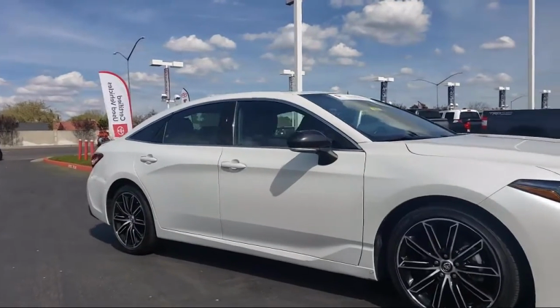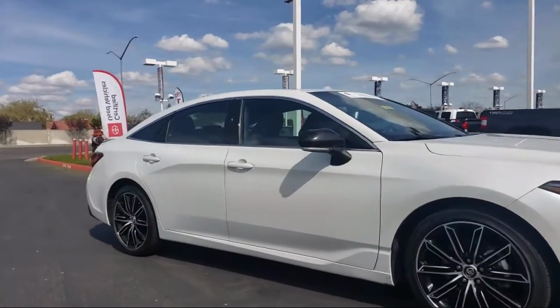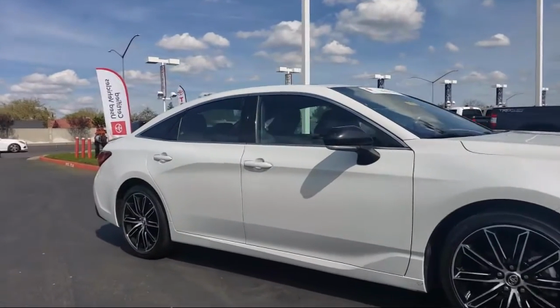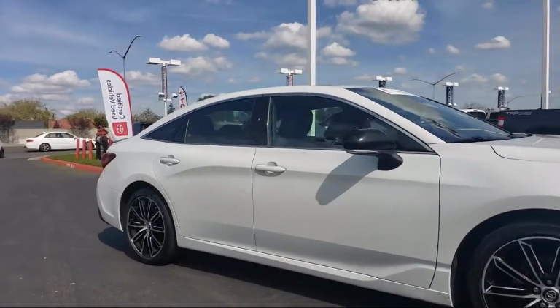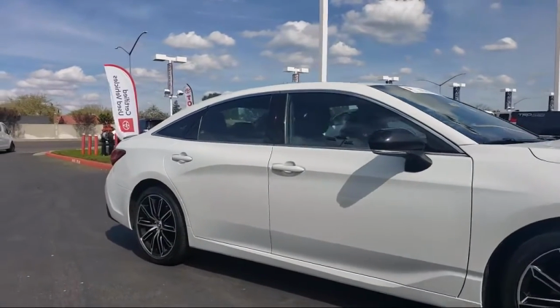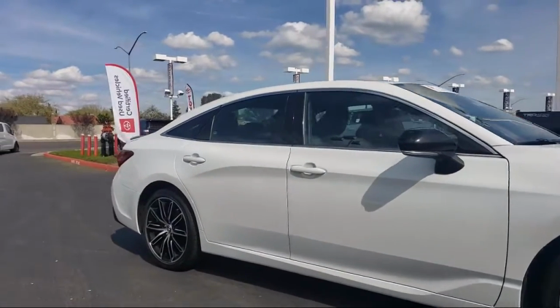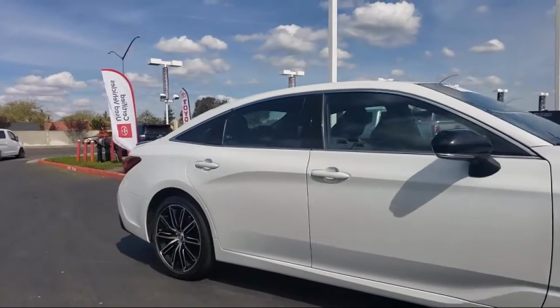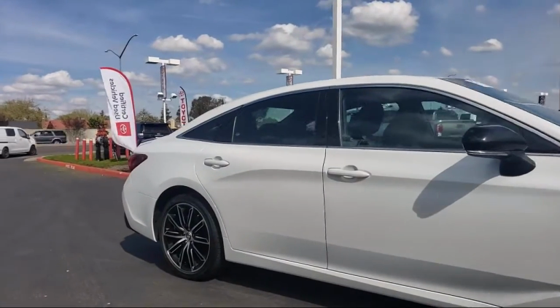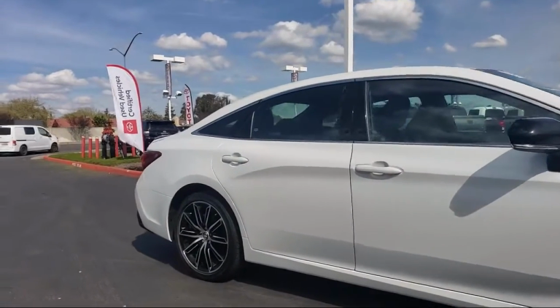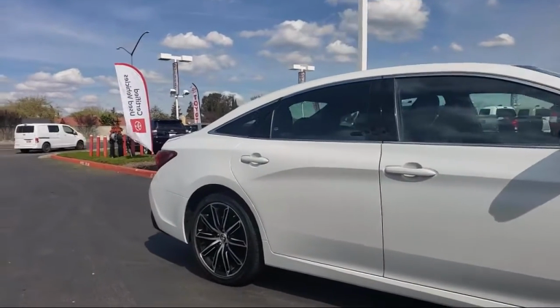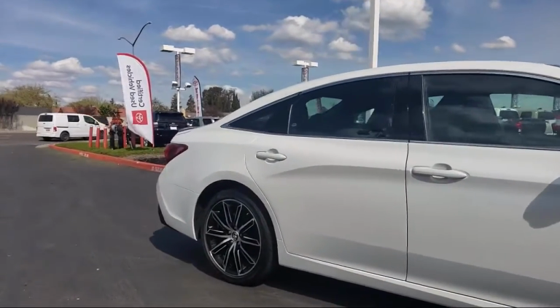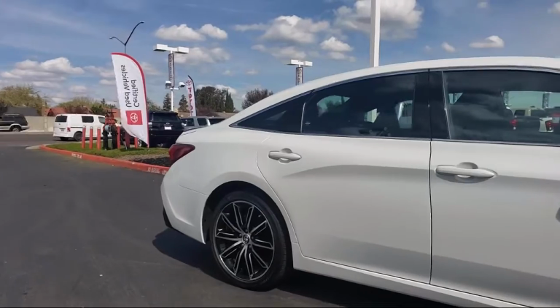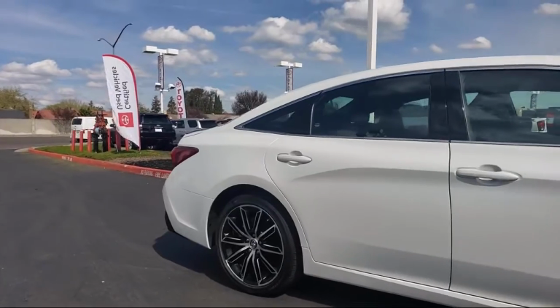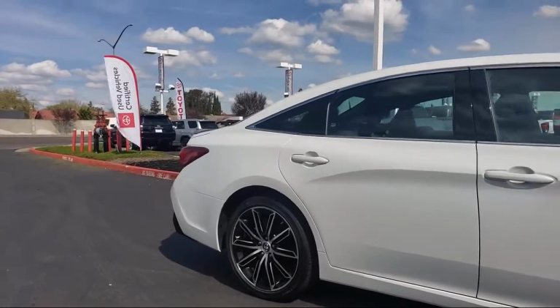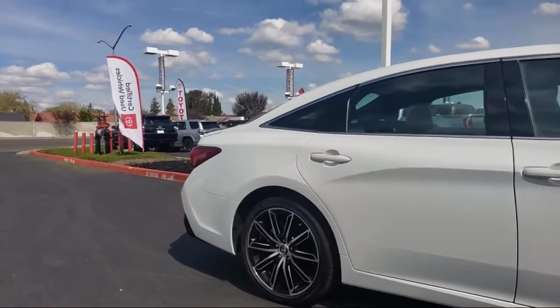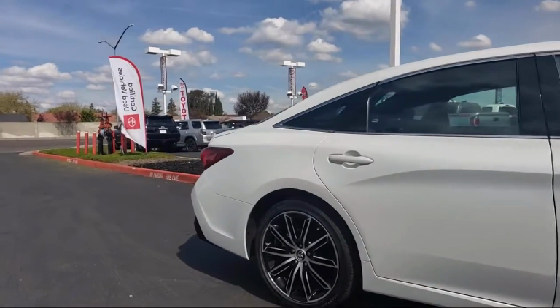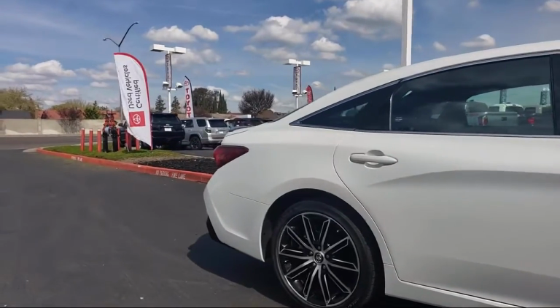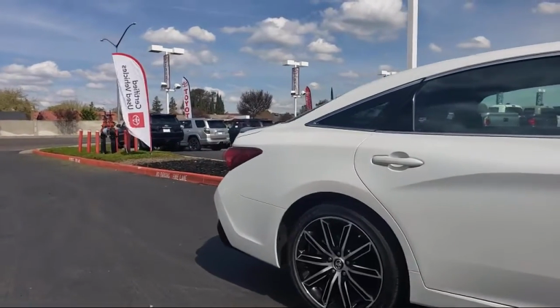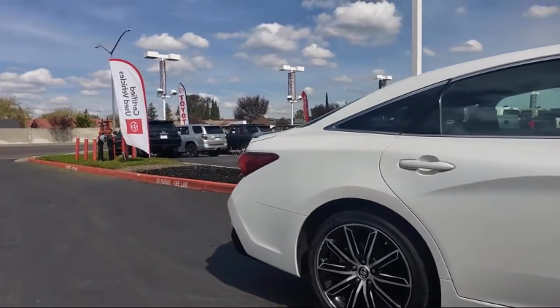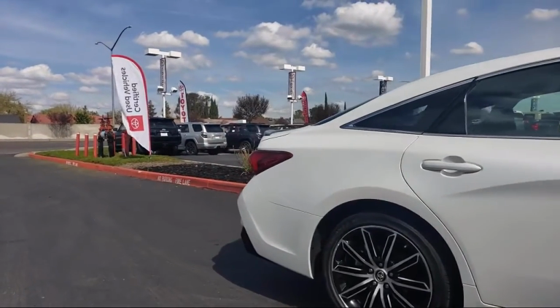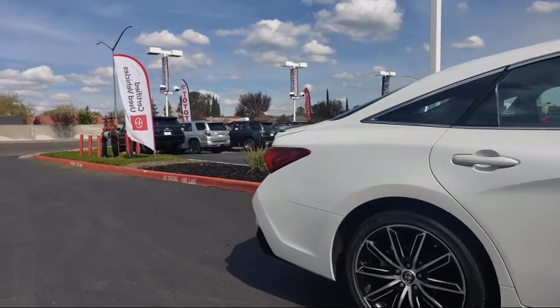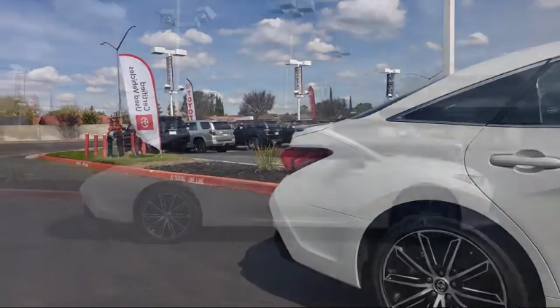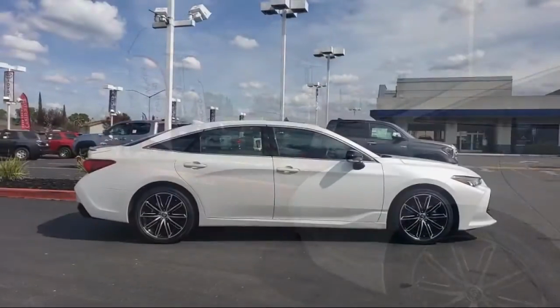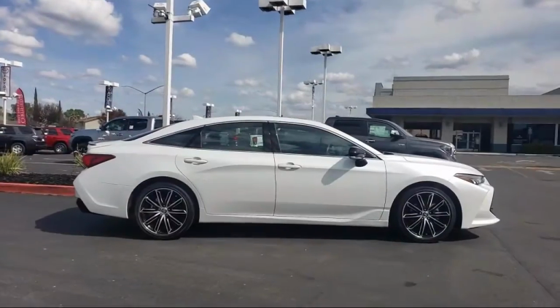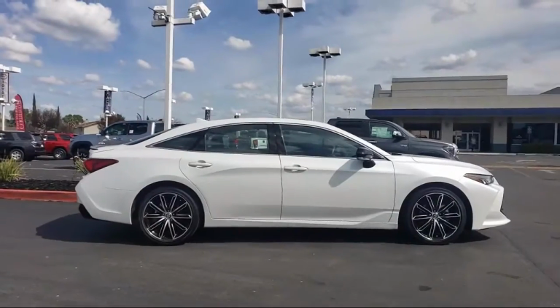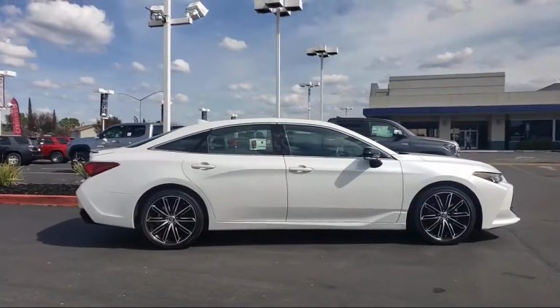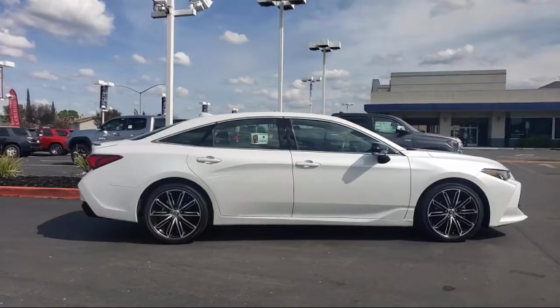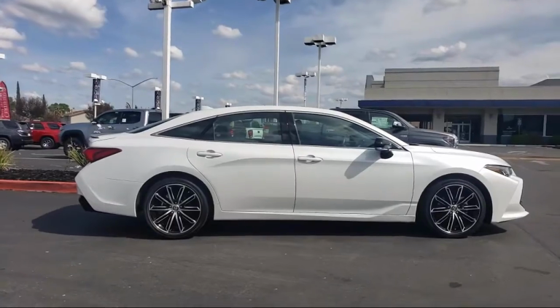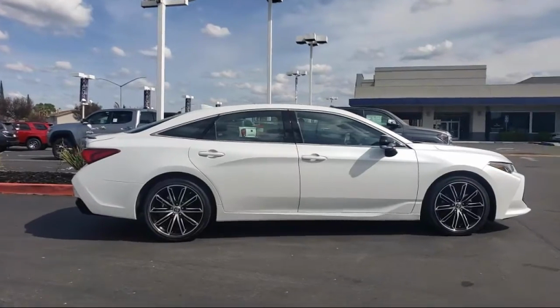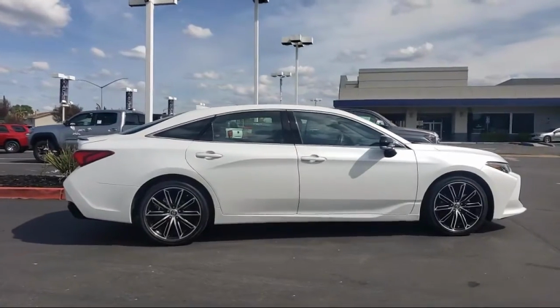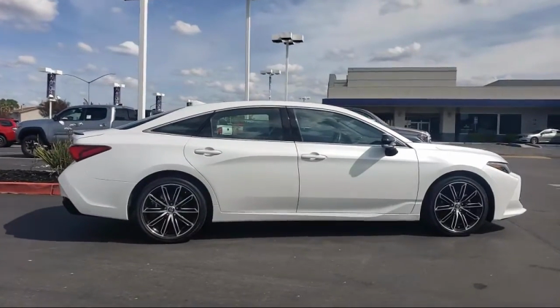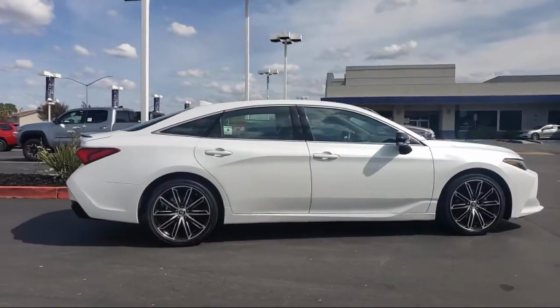It also features keyless entry, Sirius XM satellite radio, a leather wrapped steering wheel, rear spoiler, air conditioning, and has less than 30,000 miles on the odometer.